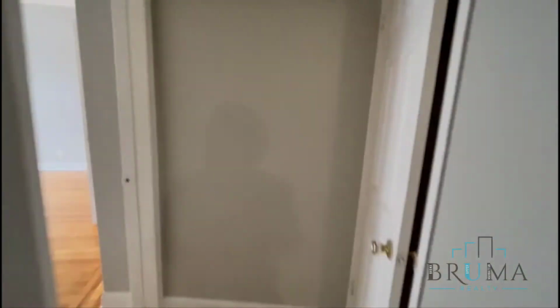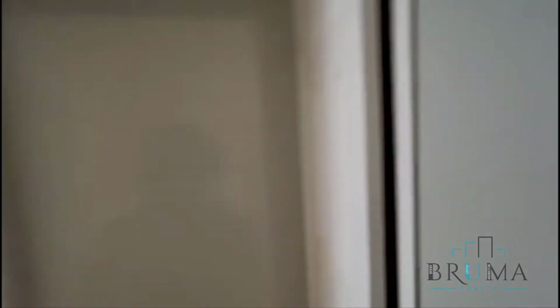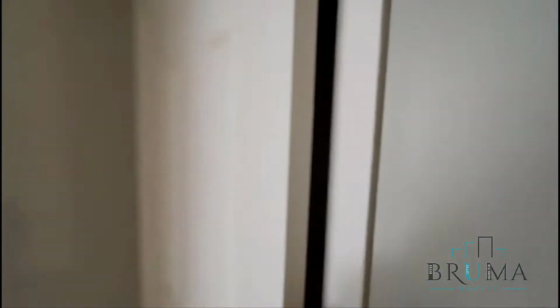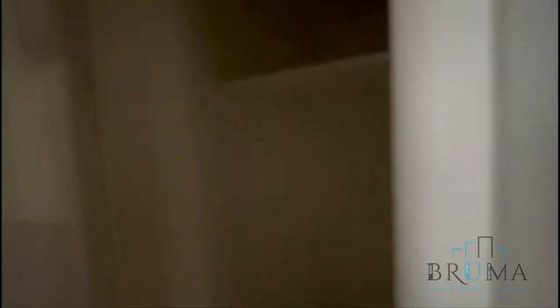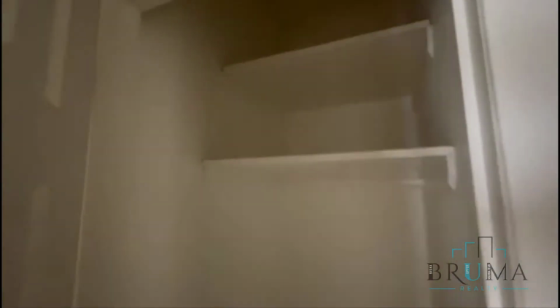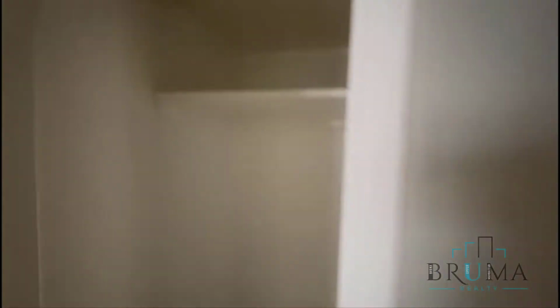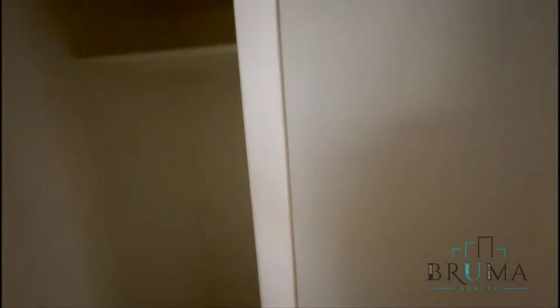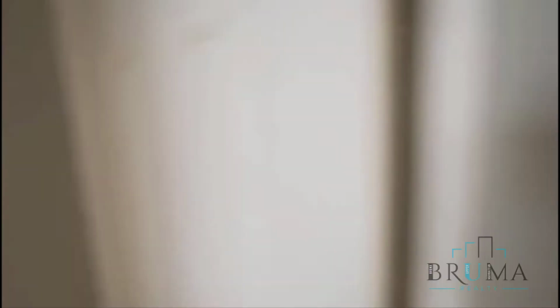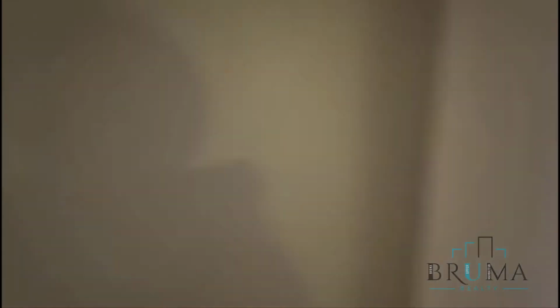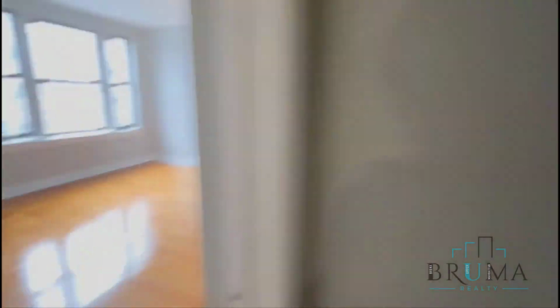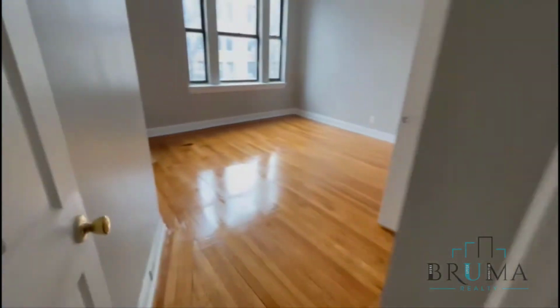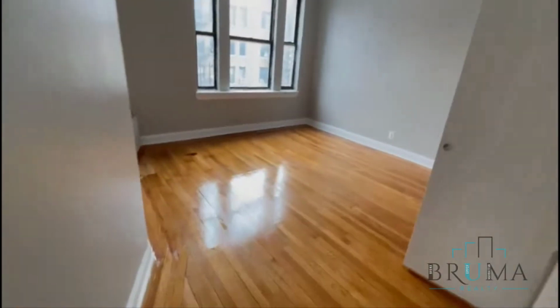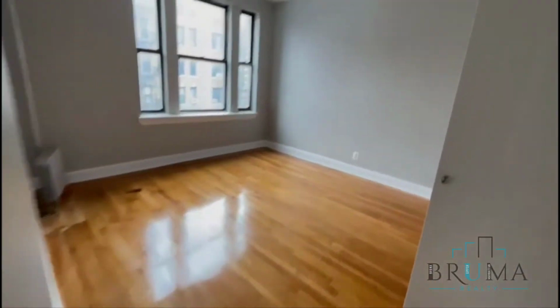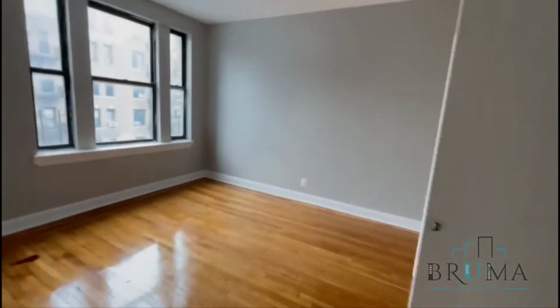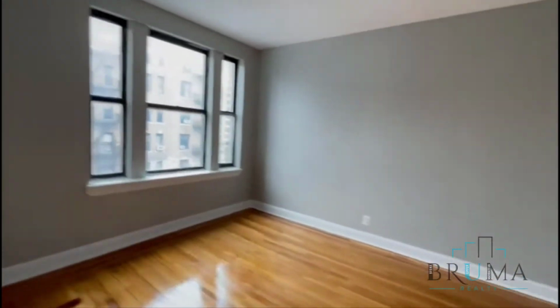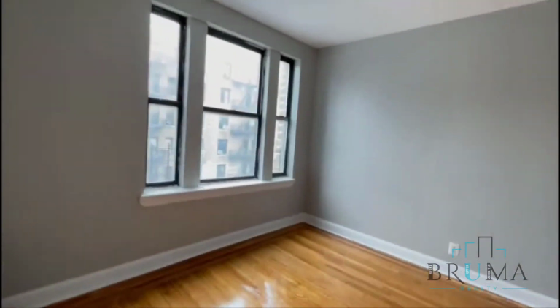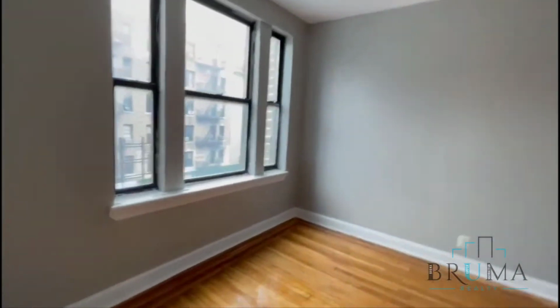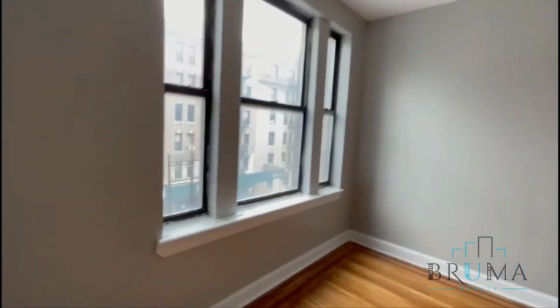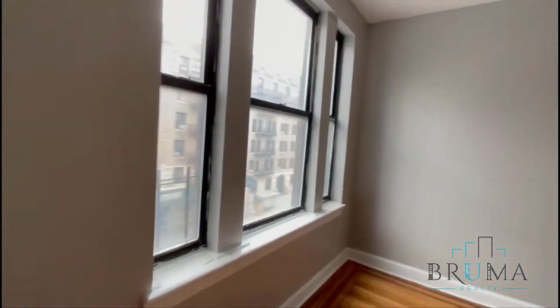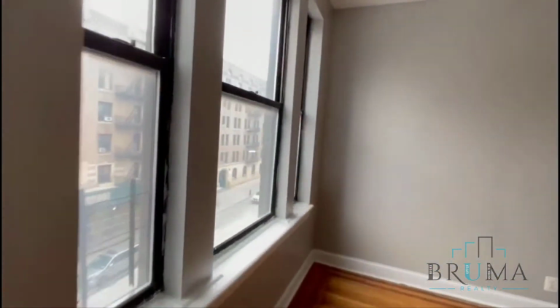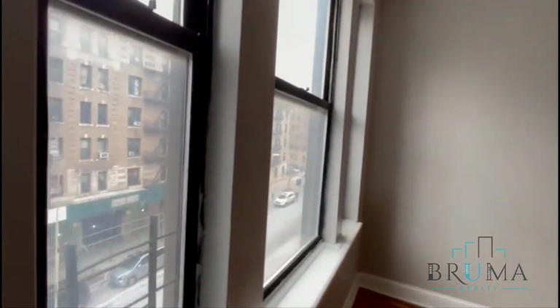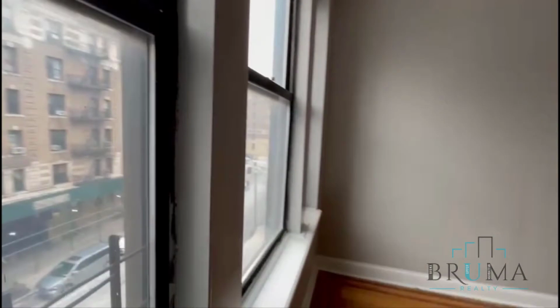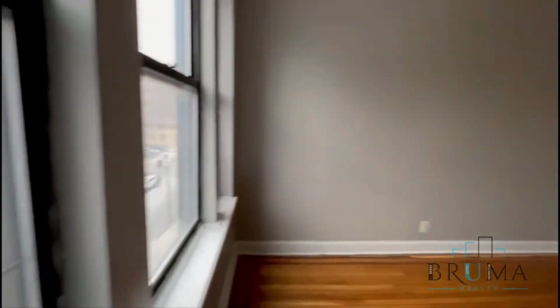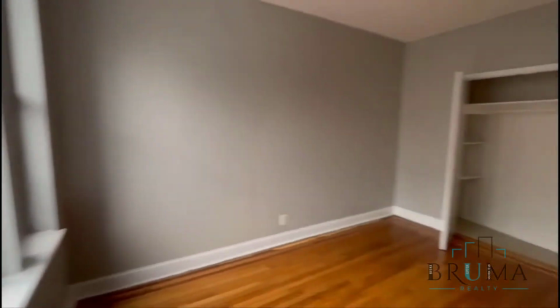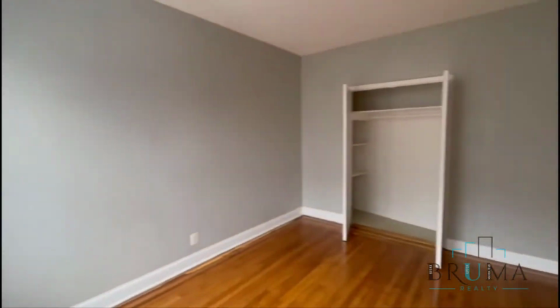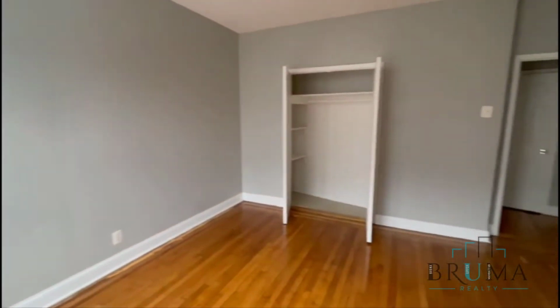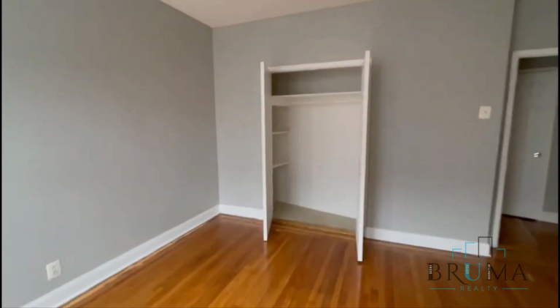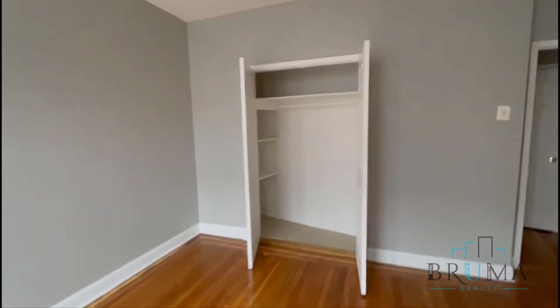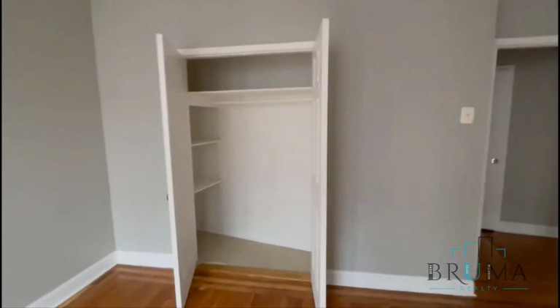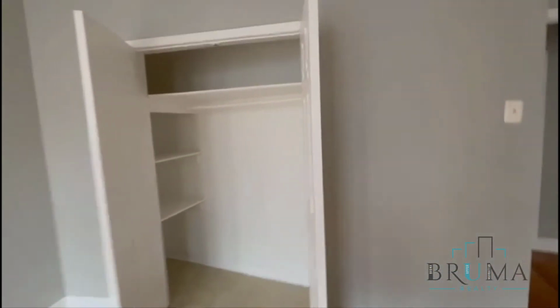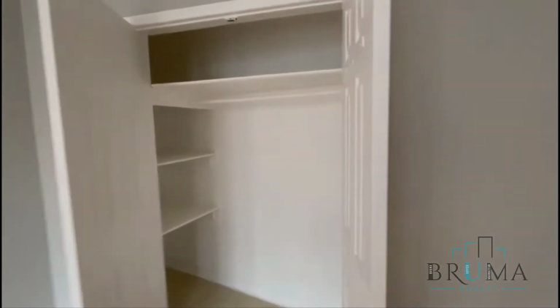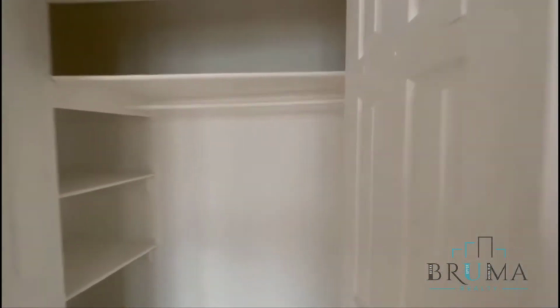You've got hallway closet number three. This is your third bedroom, king size as well, also facing the front, and a great closet here.